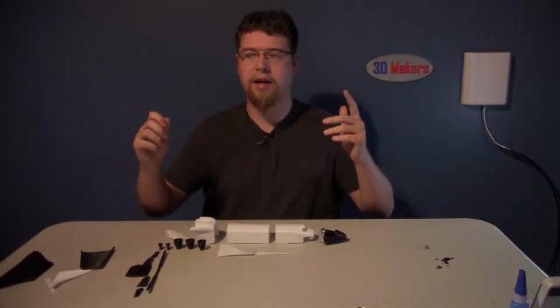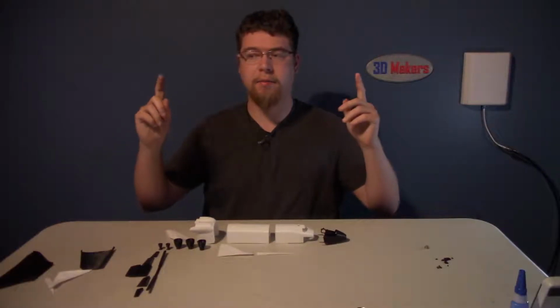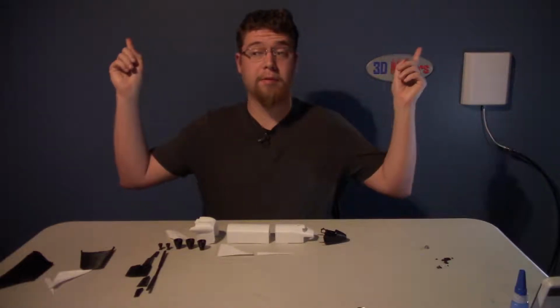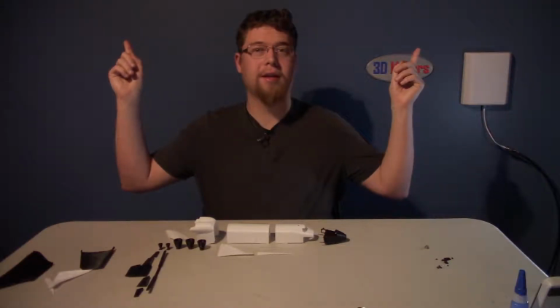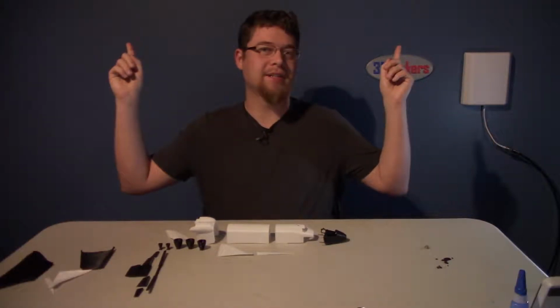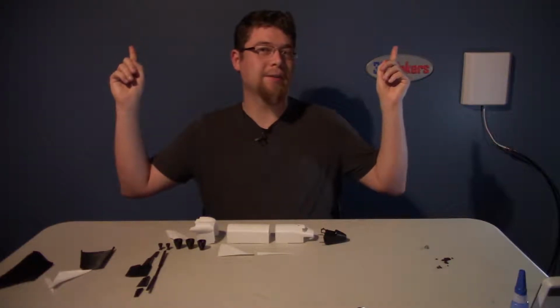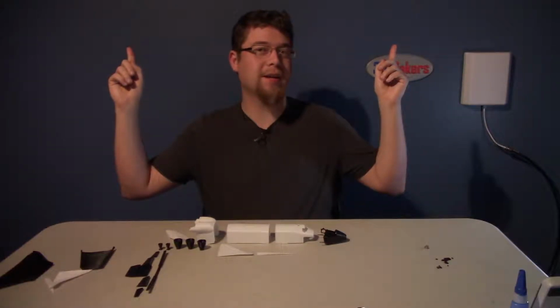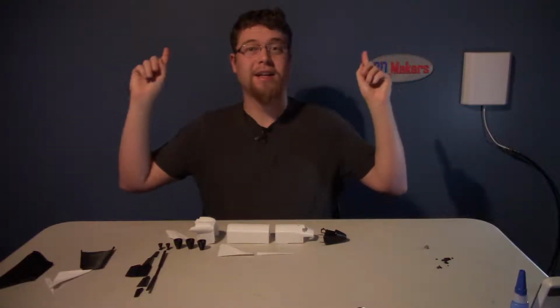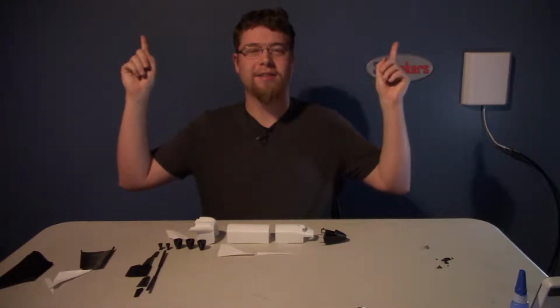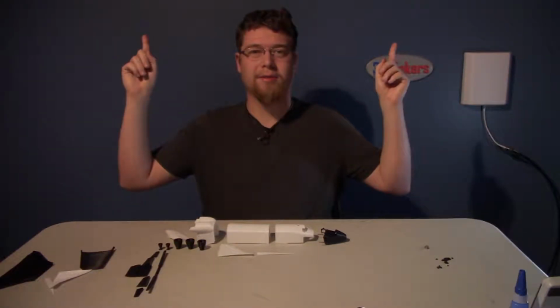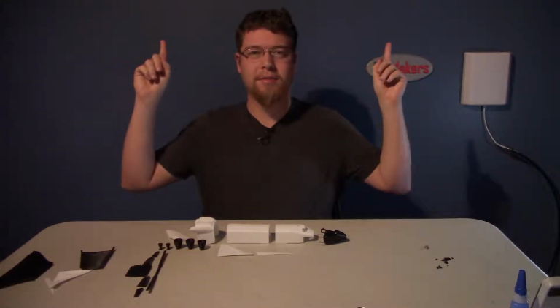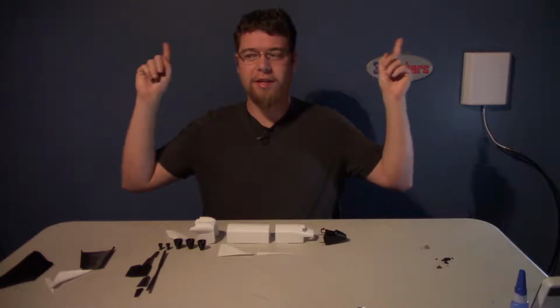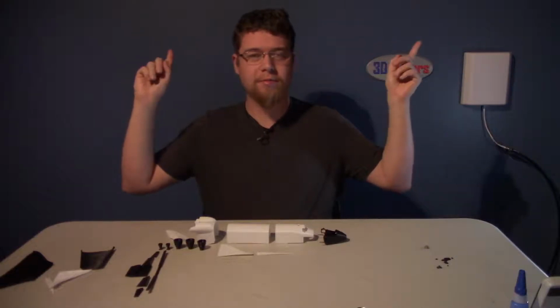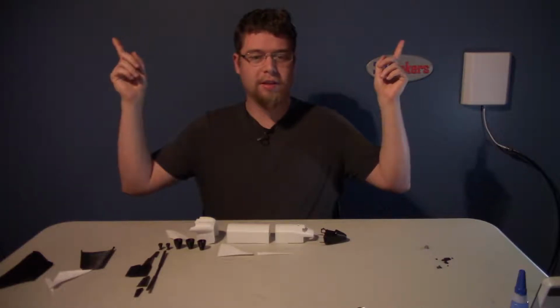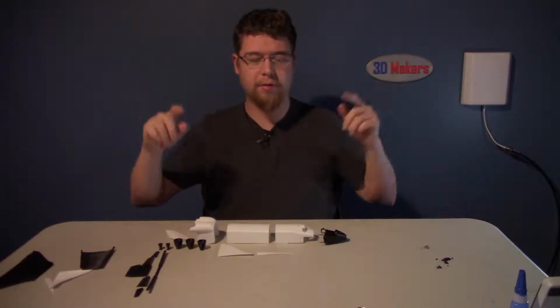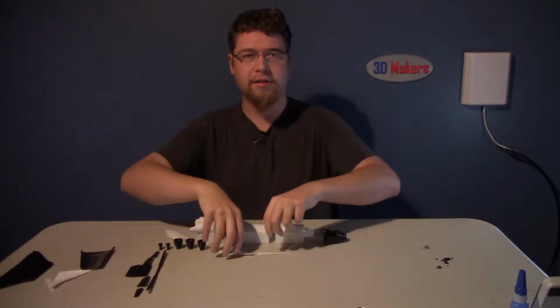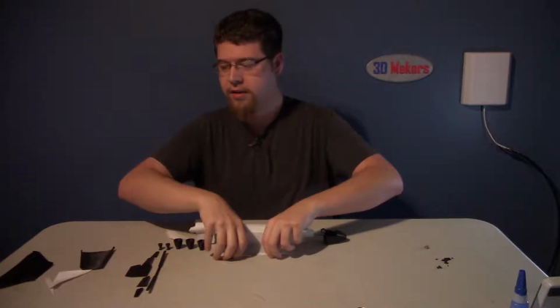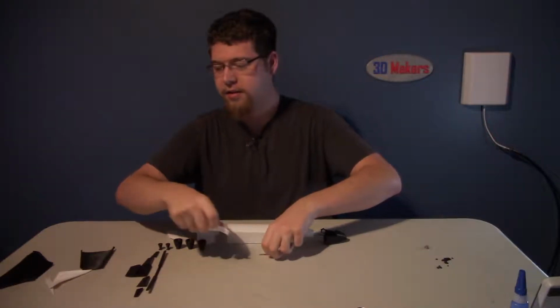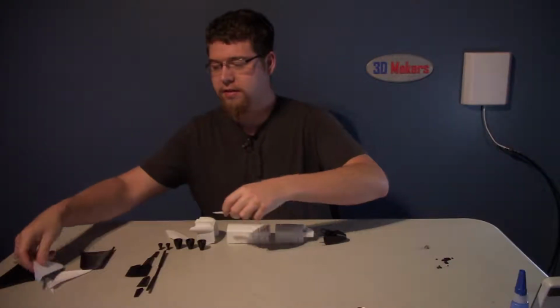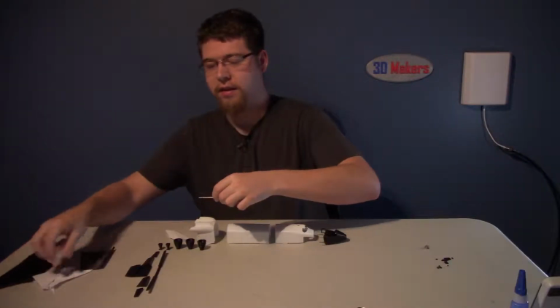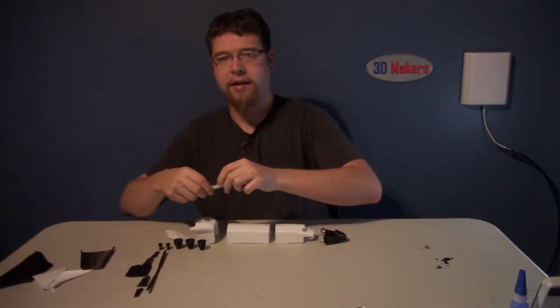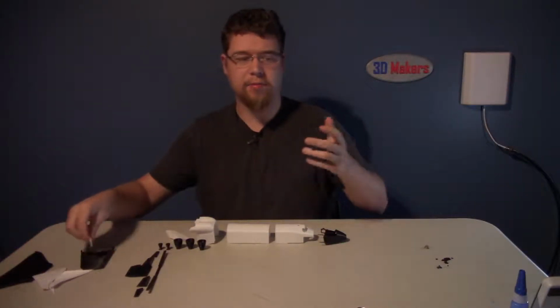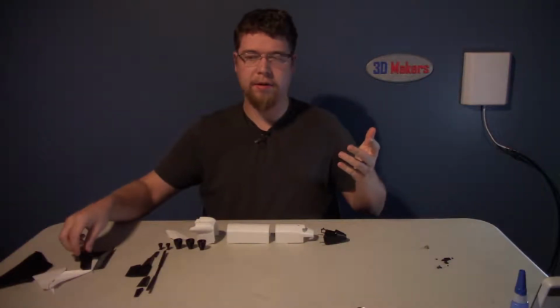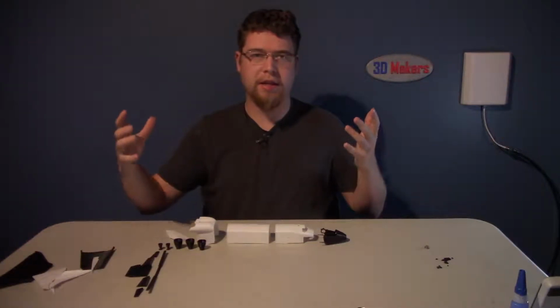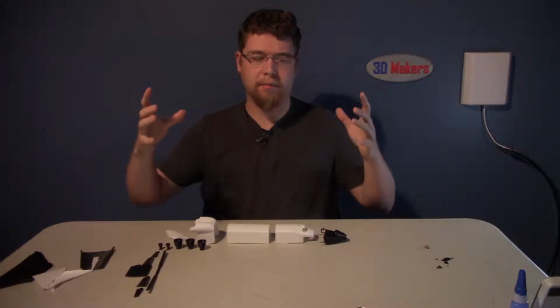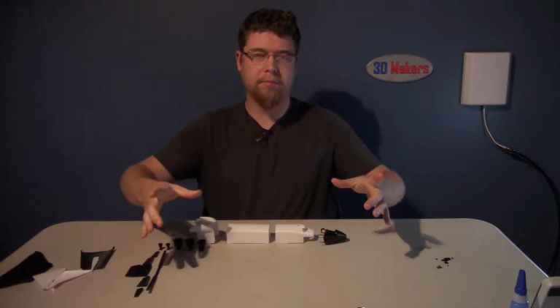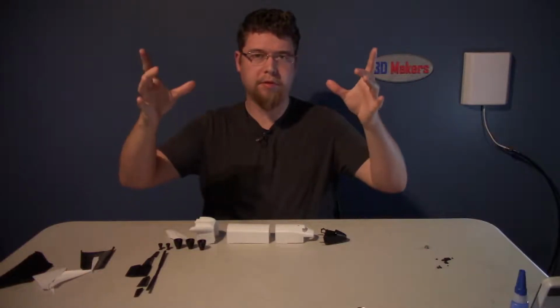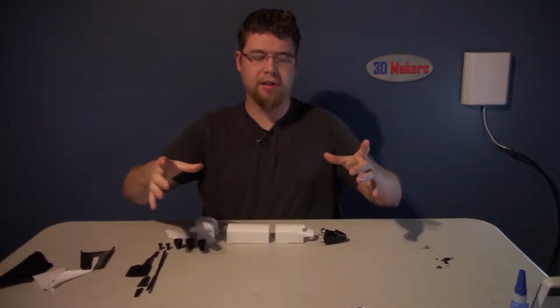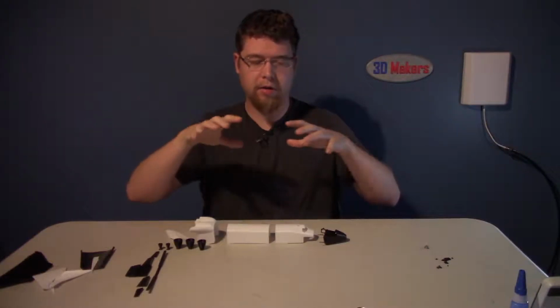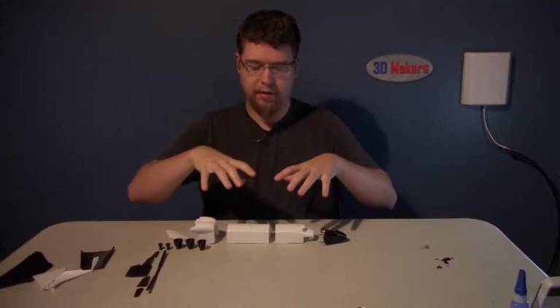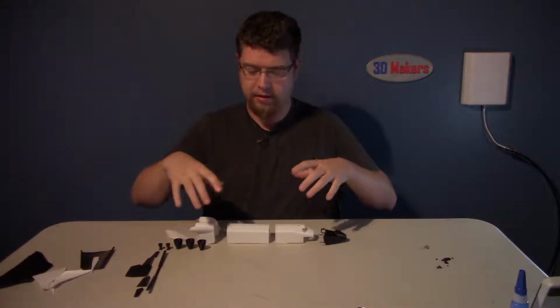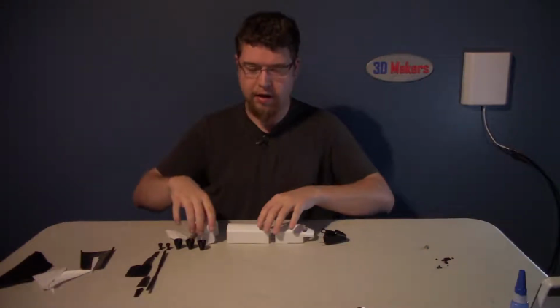I'm going to point in both directions because I don't know which way to point yet, so it's going to be in one of these two corners. That's where I built the boosters that go along with this rocket.